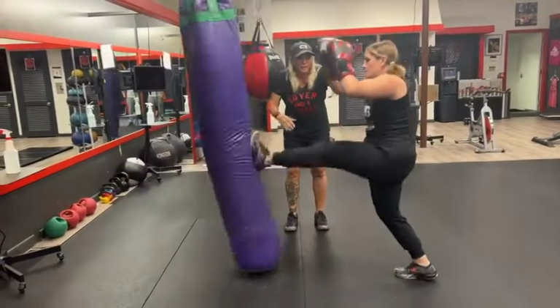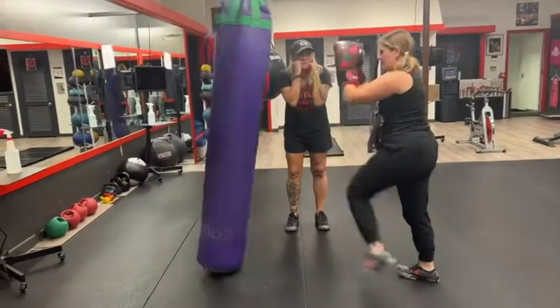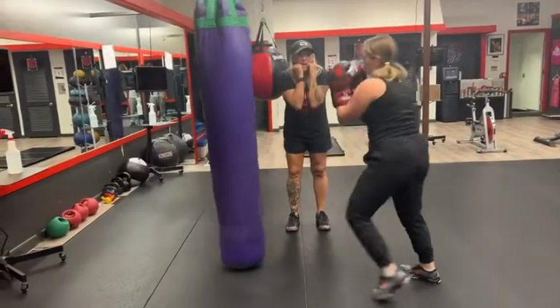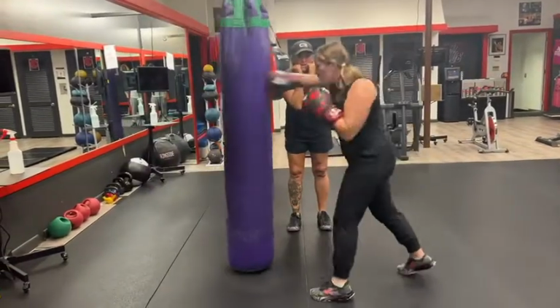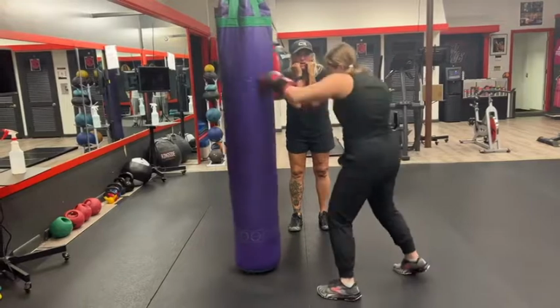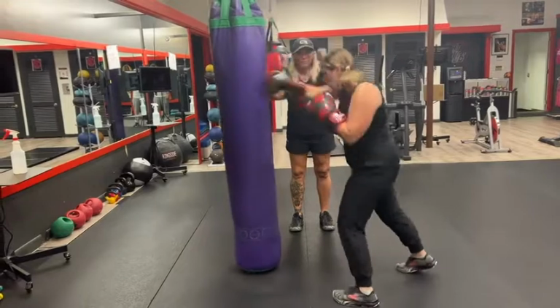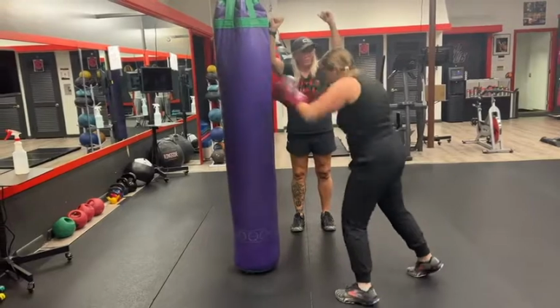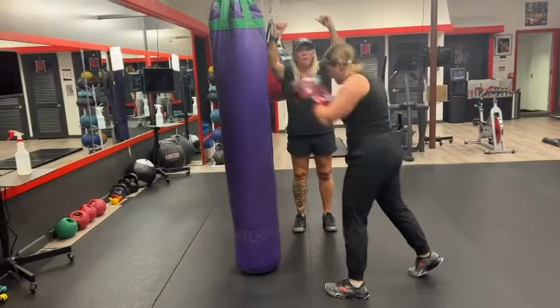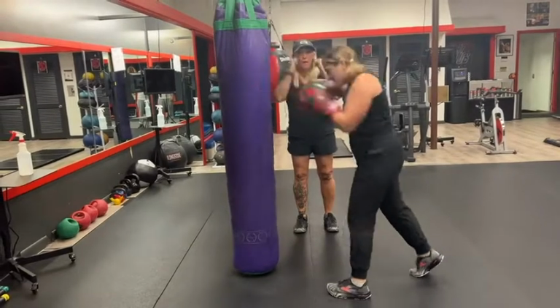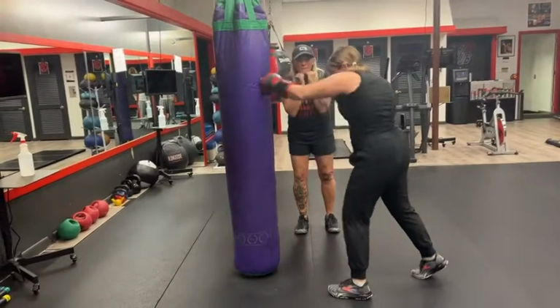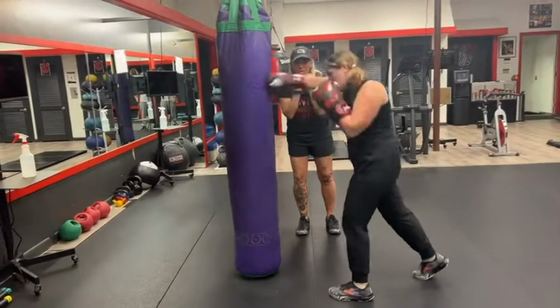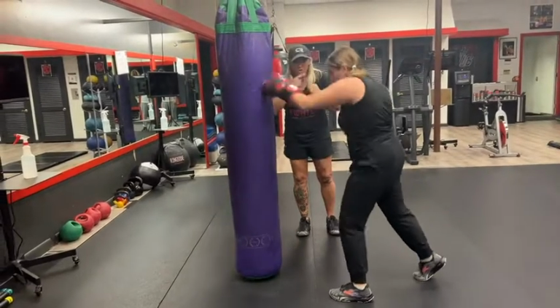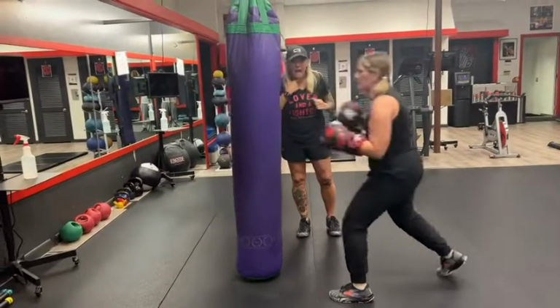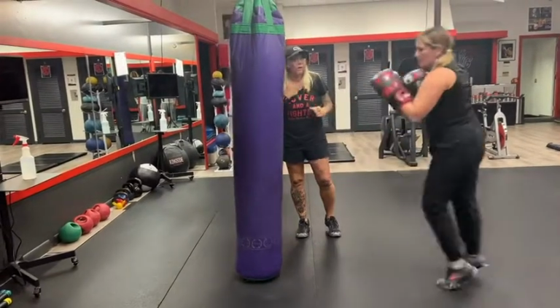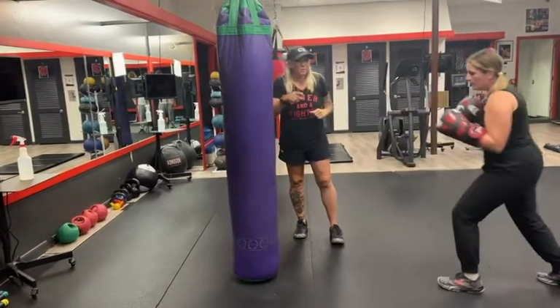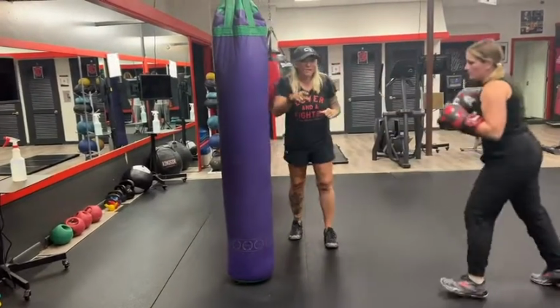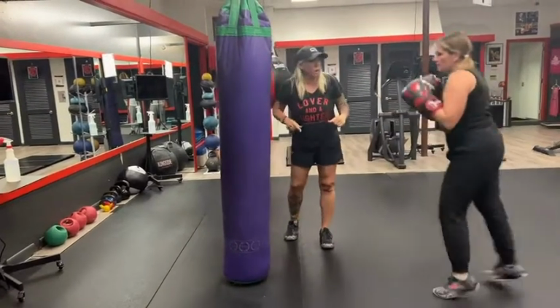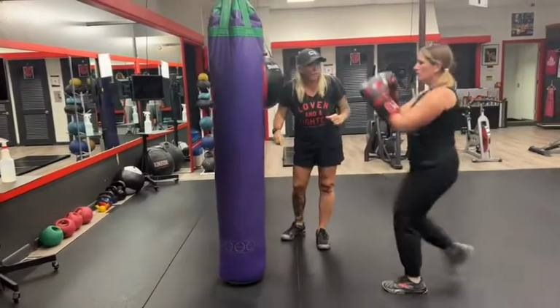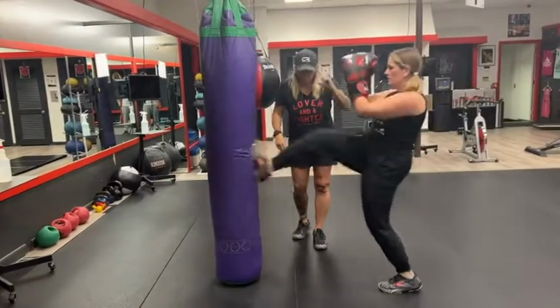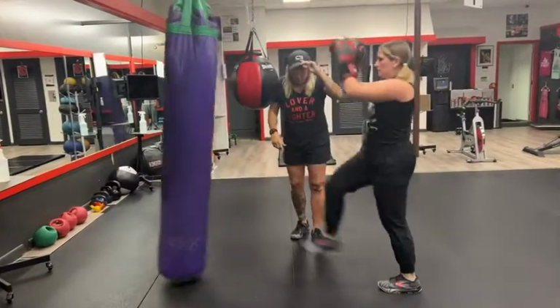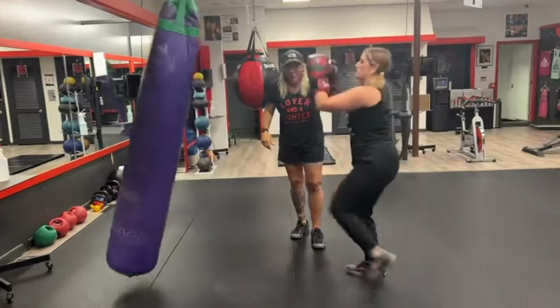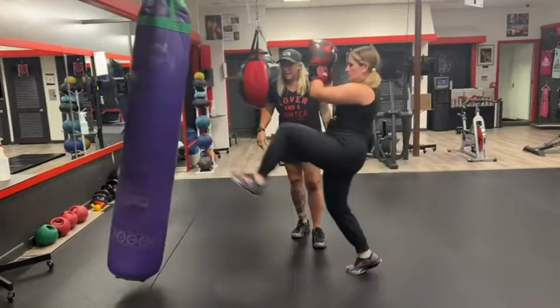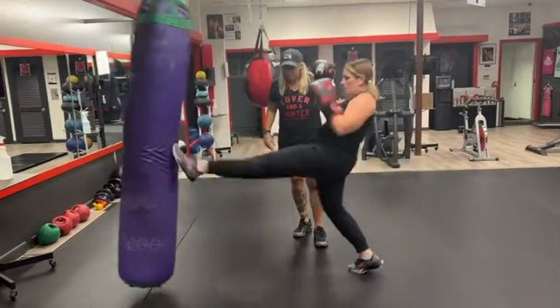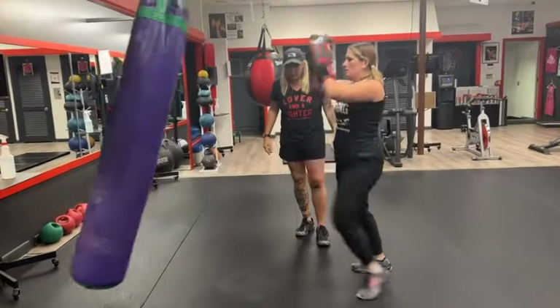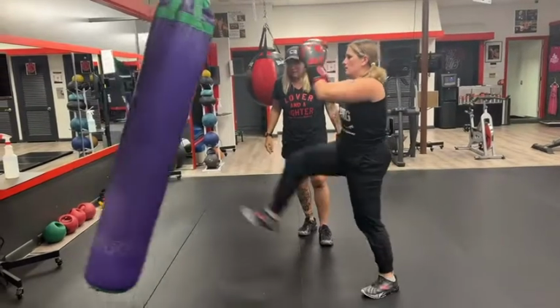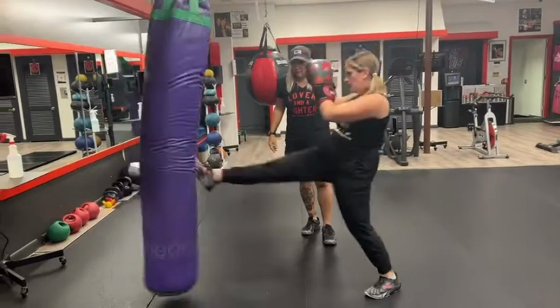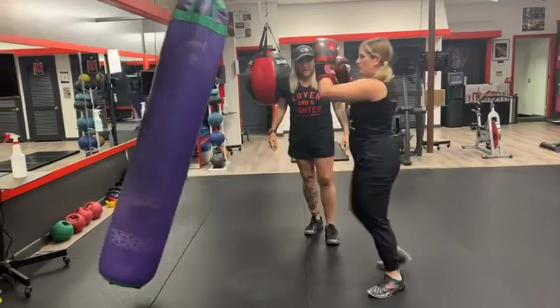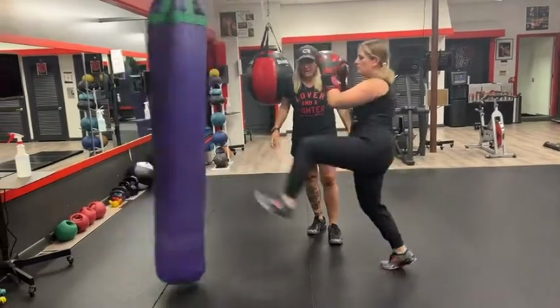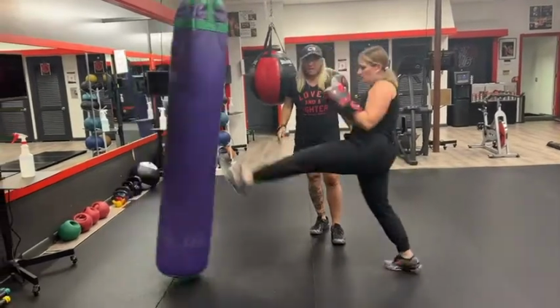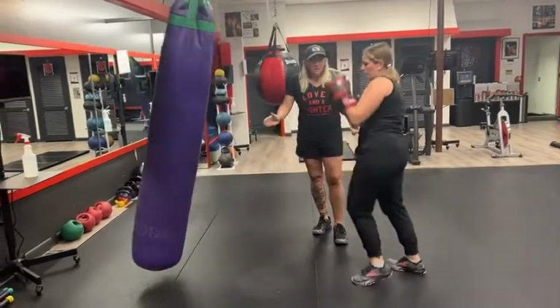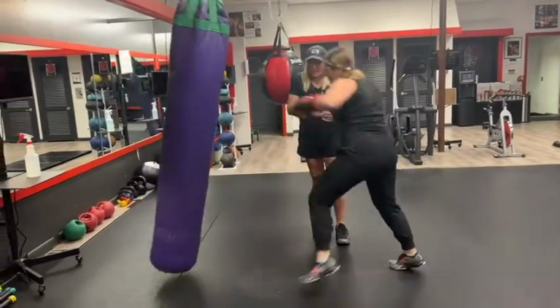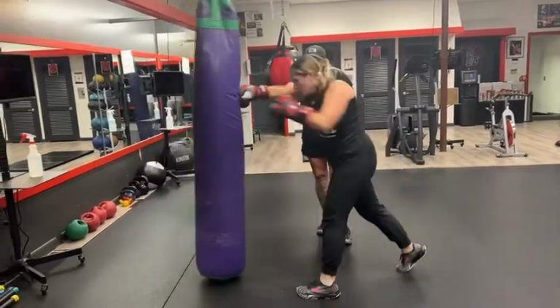Elbows in, tight. Don't bring your arms up, keep them tight. Chin down, protect your throat. Good, that's it — and 10.